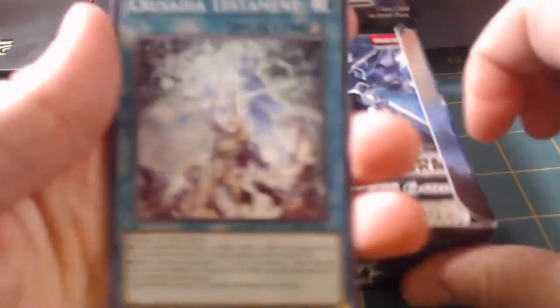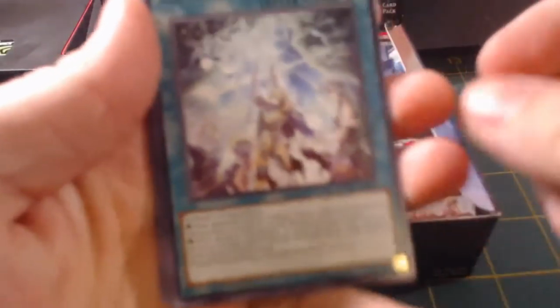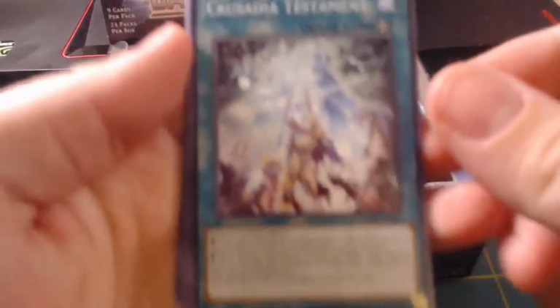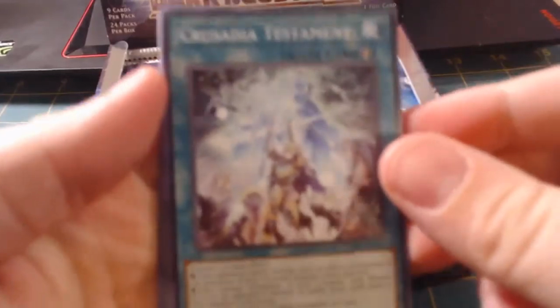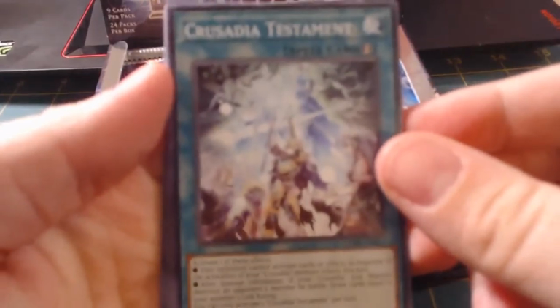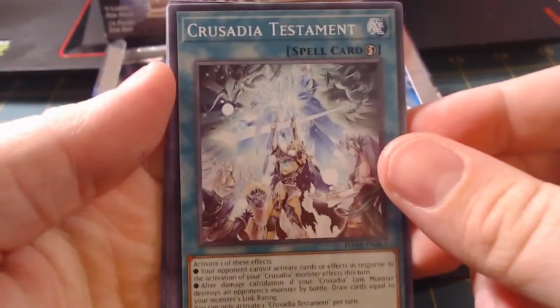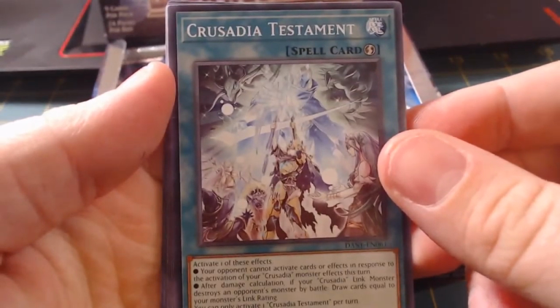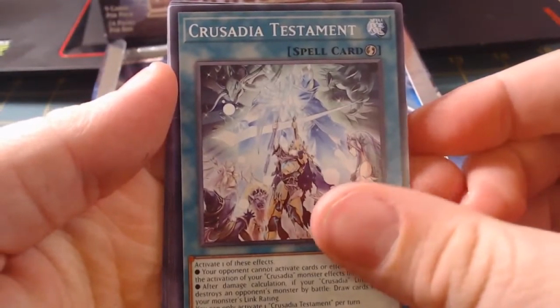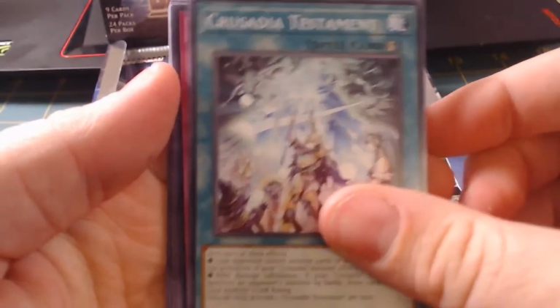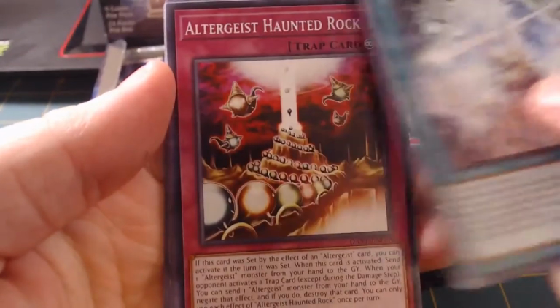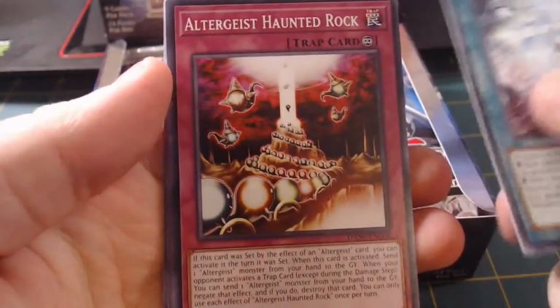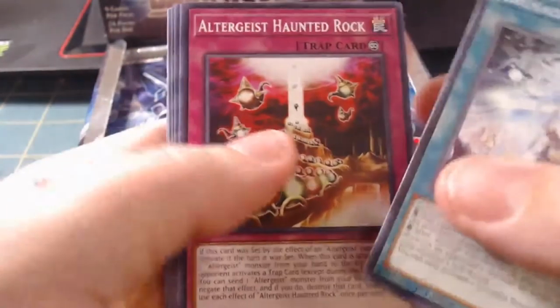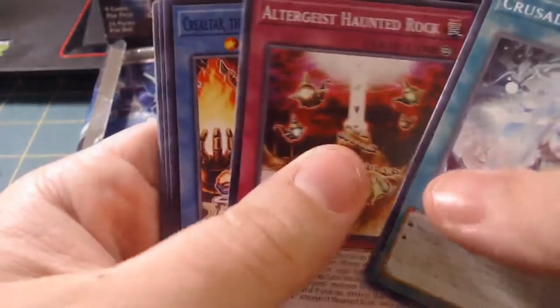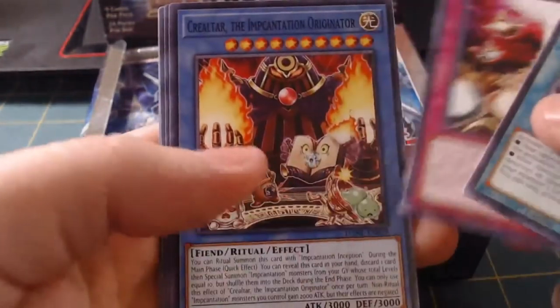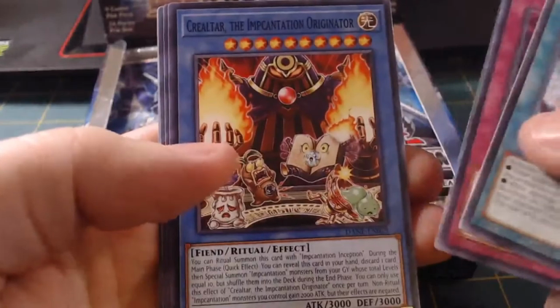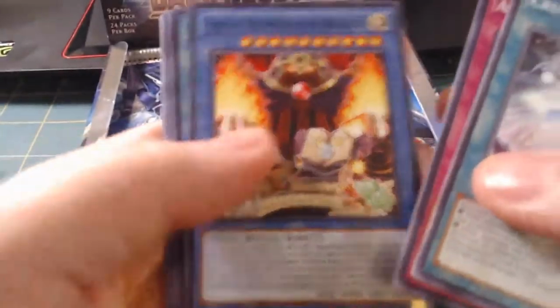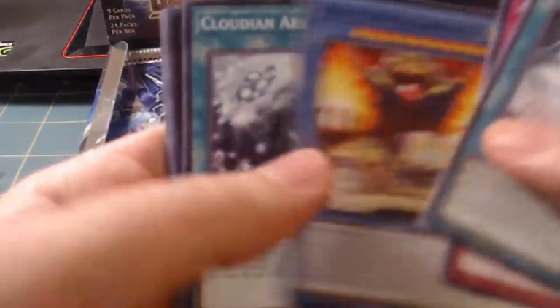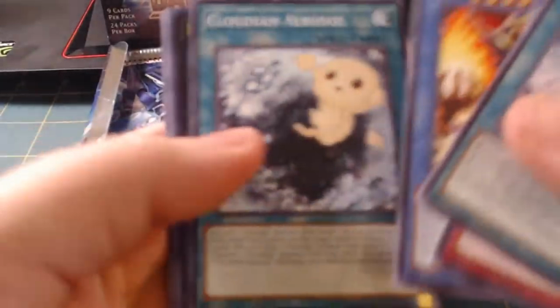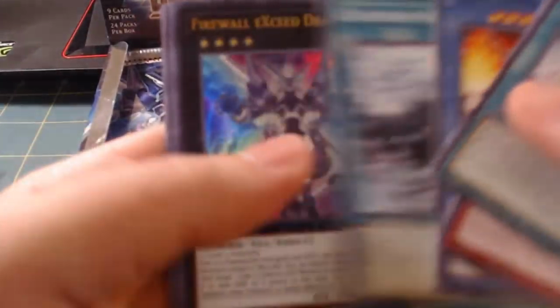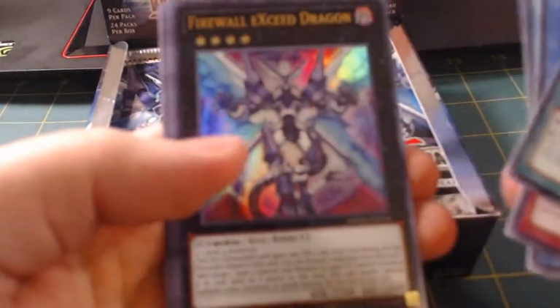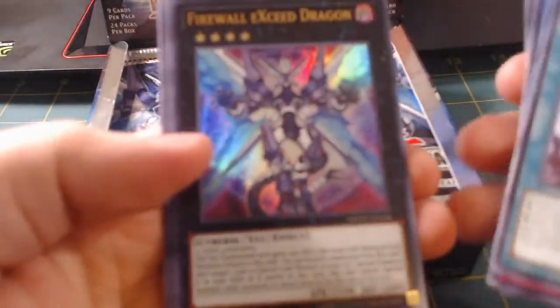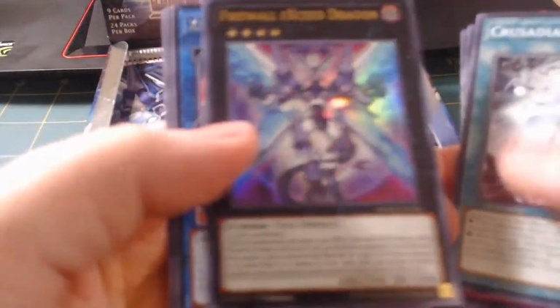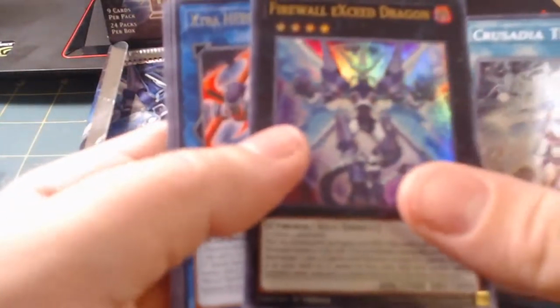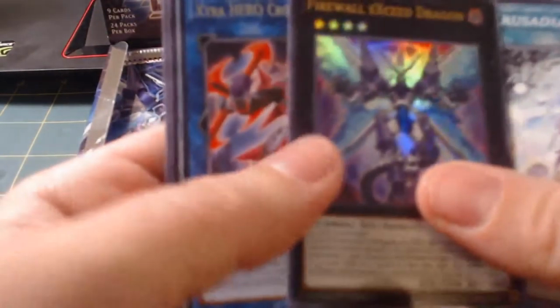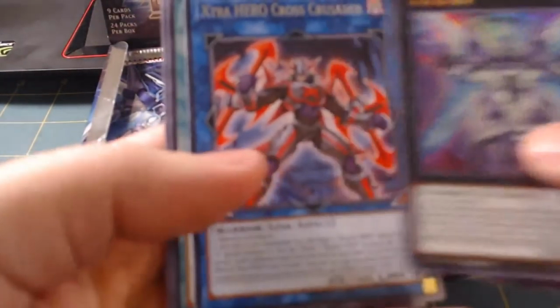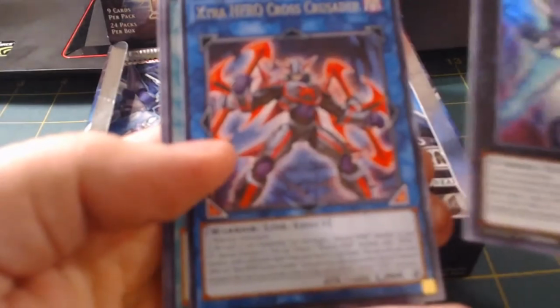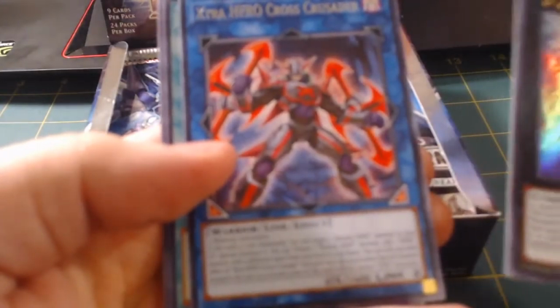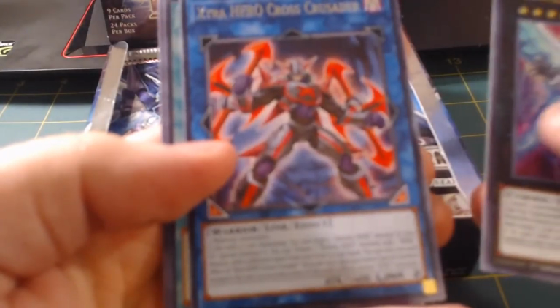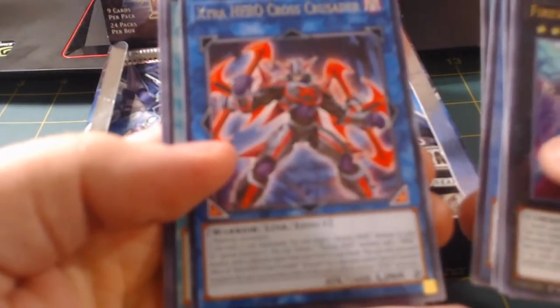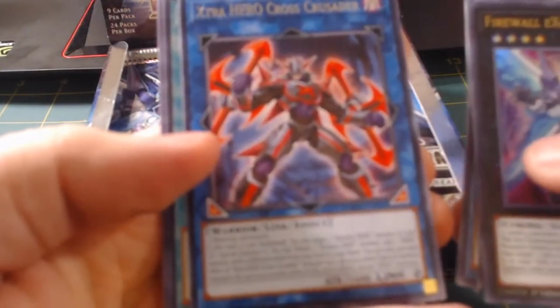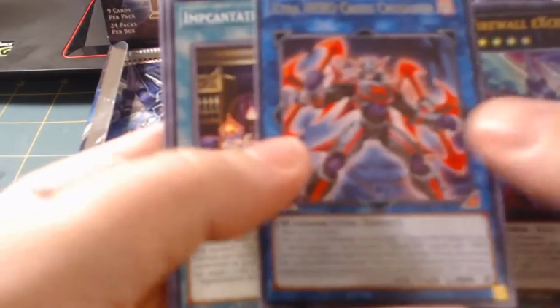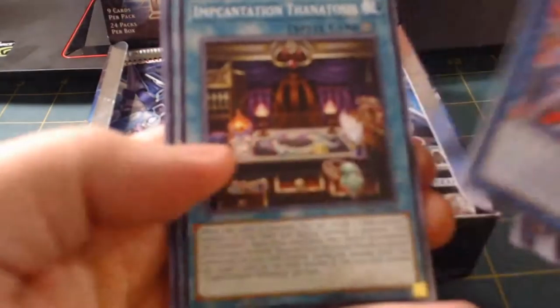We got... Celestial Testament, Ultra Geist, Cellar, Cloudian, Firewall XC Dragon, and Extra Hero Cross Crusader.